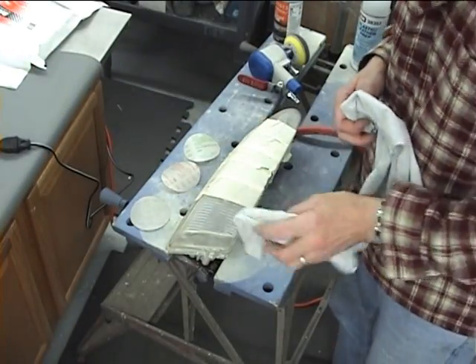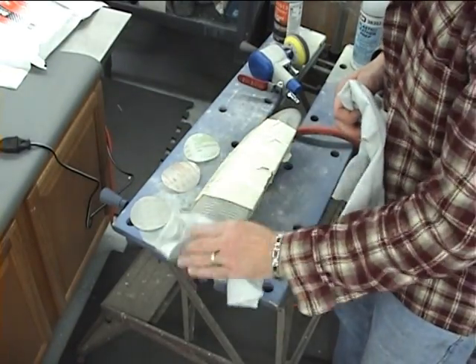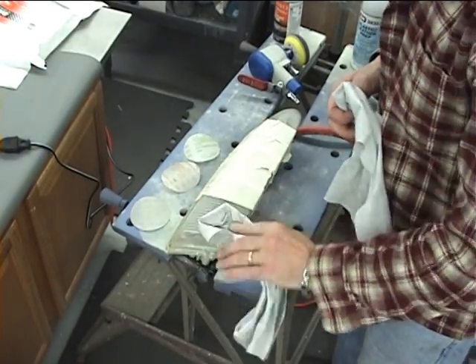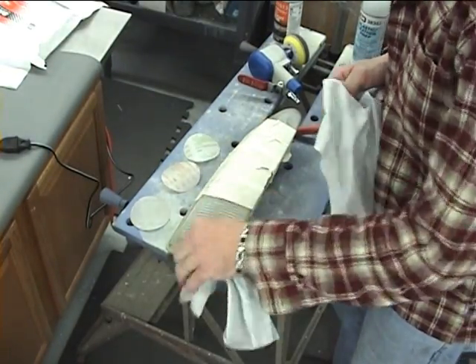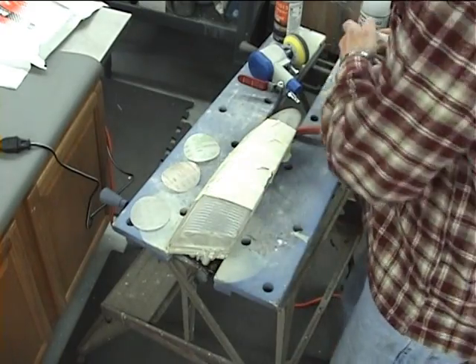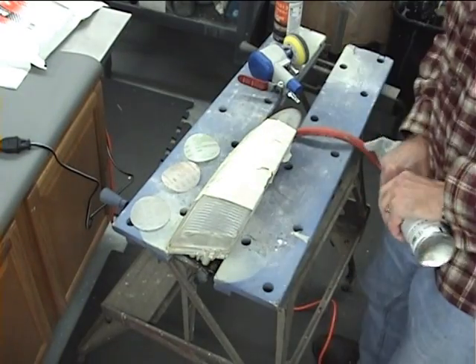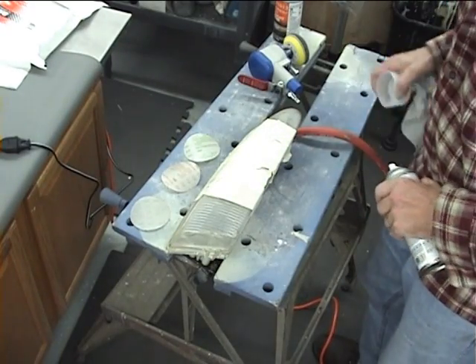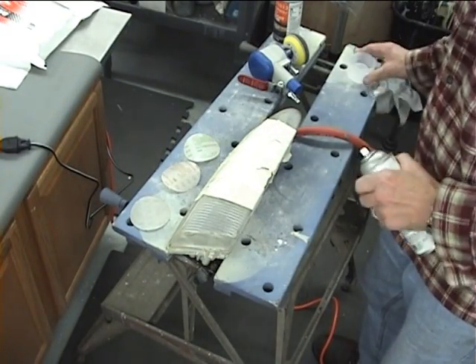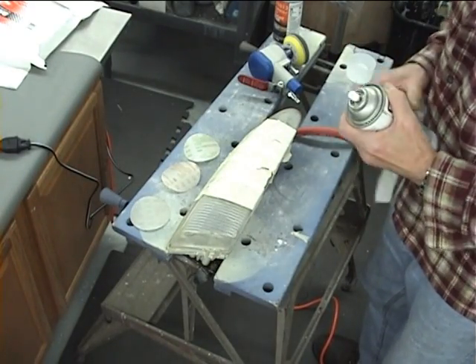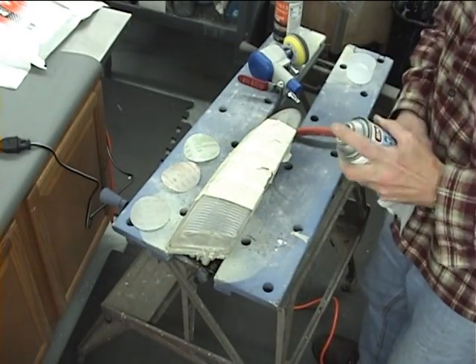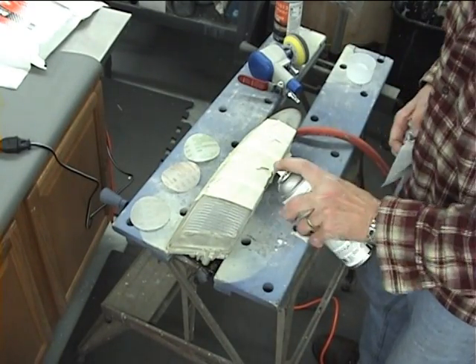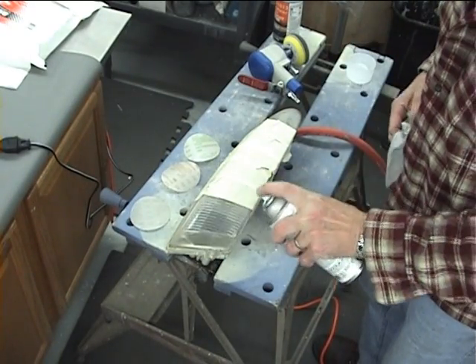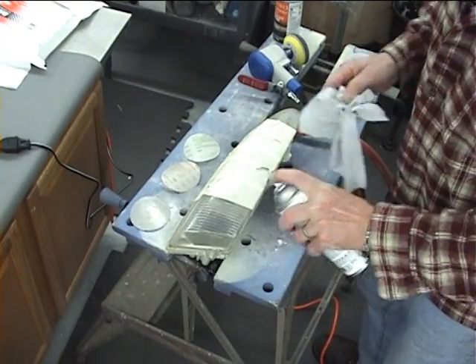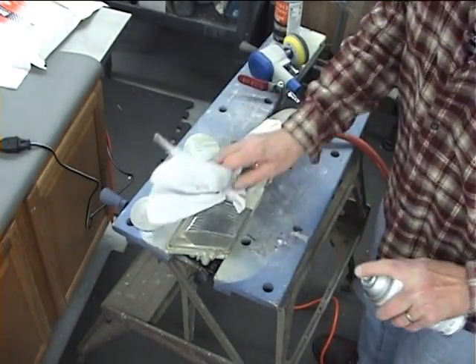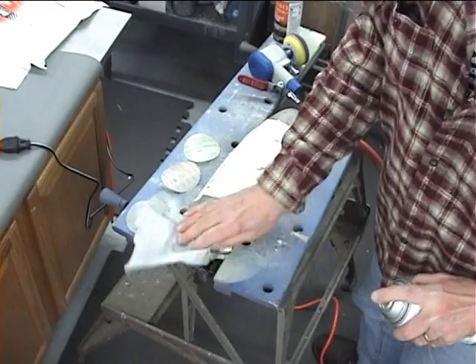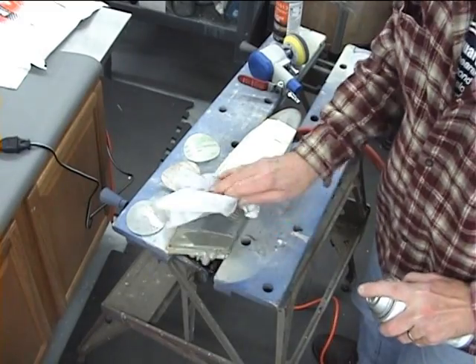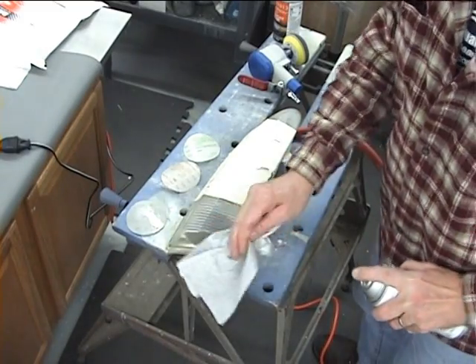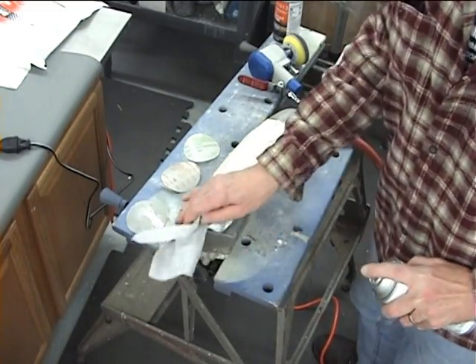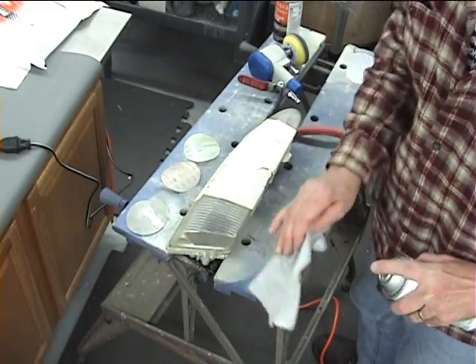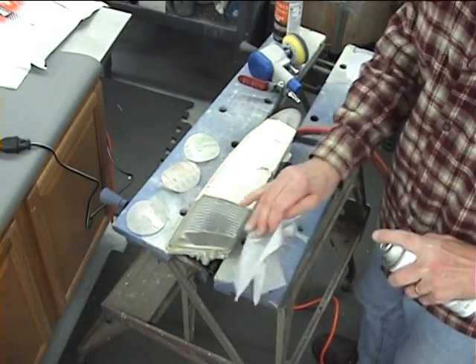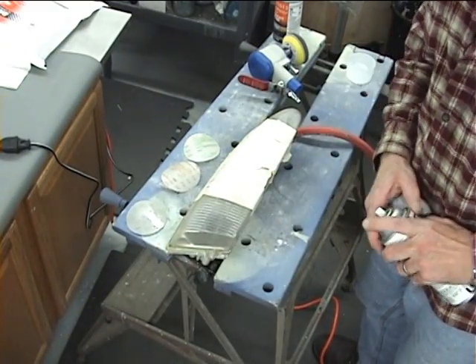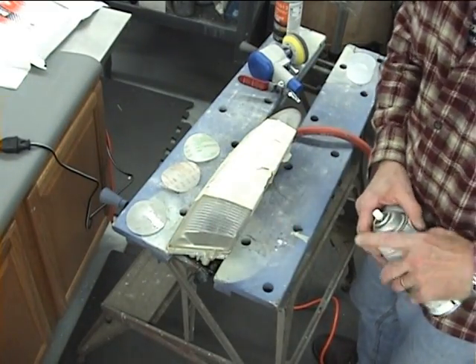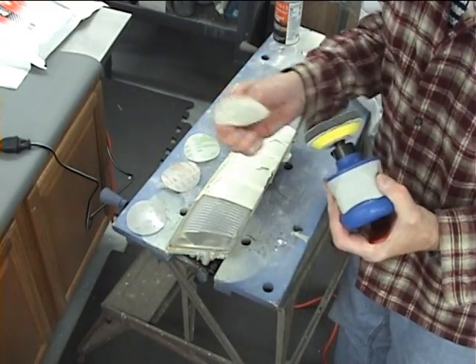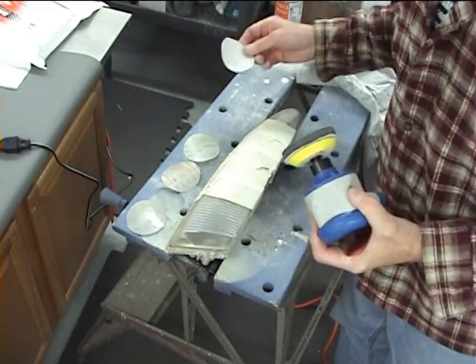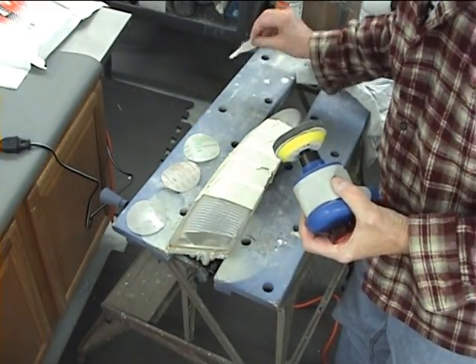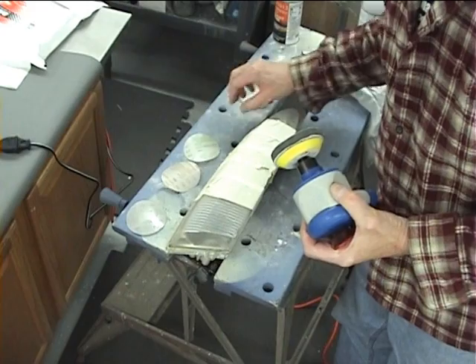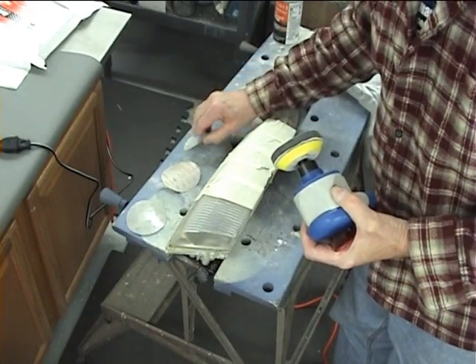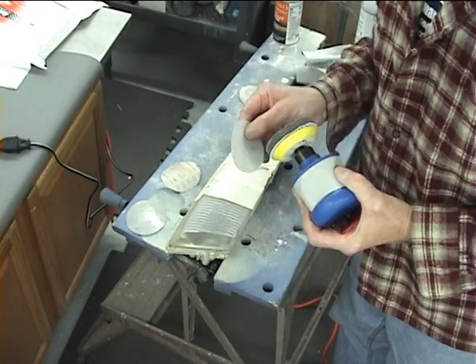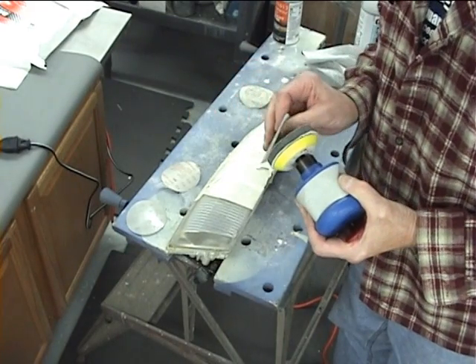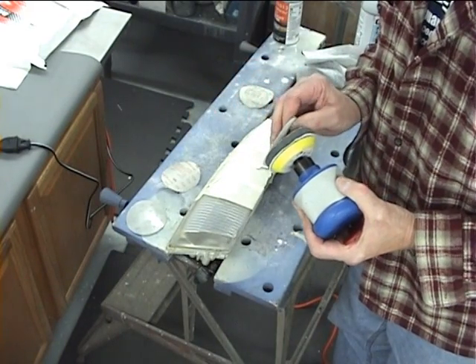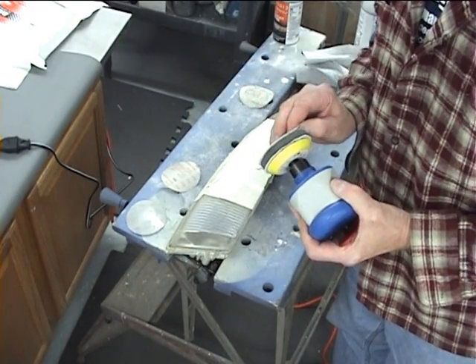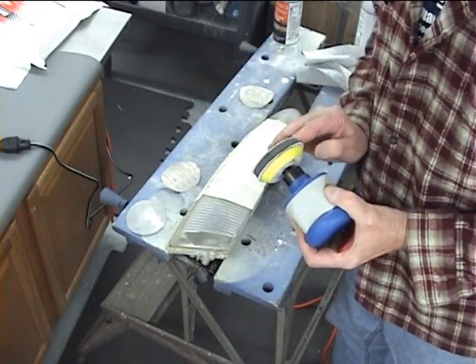Okay, now you can blow off the dust and then follow up with the plastic leather prep — spray some on there and wipe it off — and then you're going to go to your next disc. So now I'm going to take off the 60 and put on the 30 micron sanding disc.